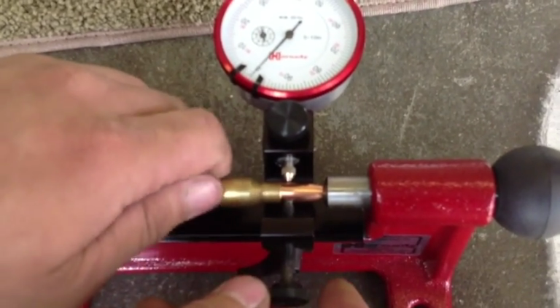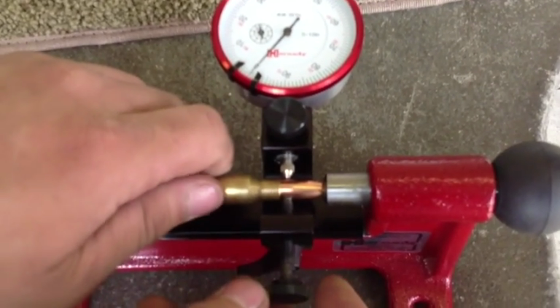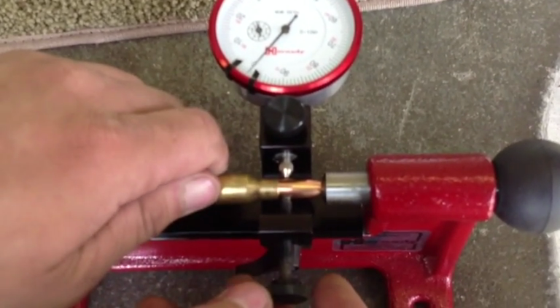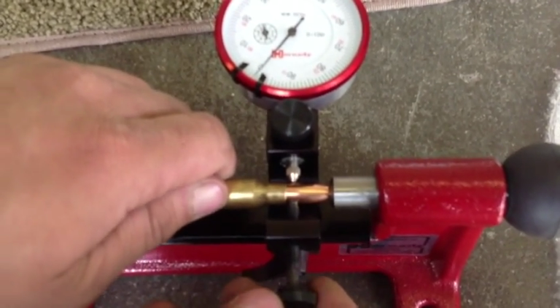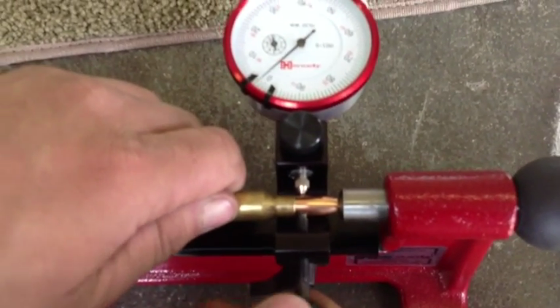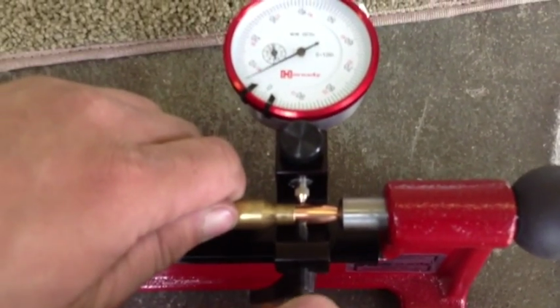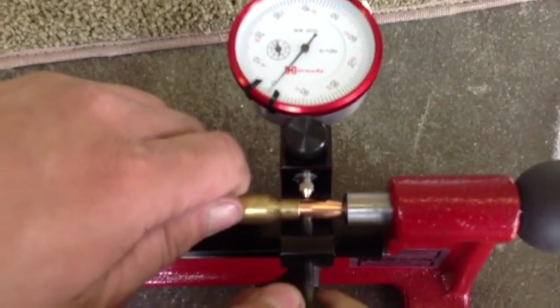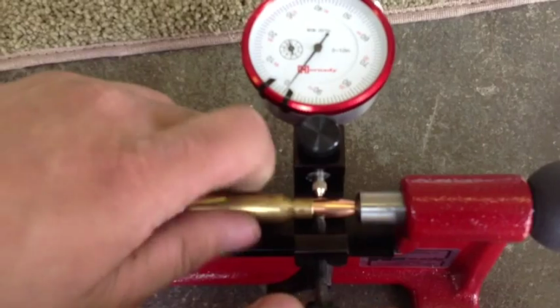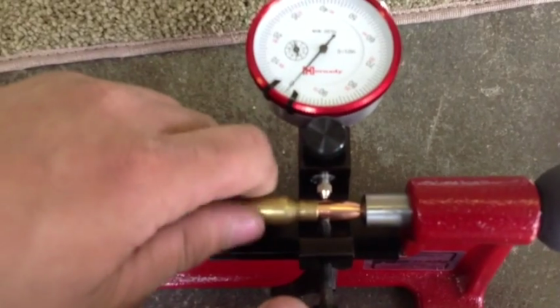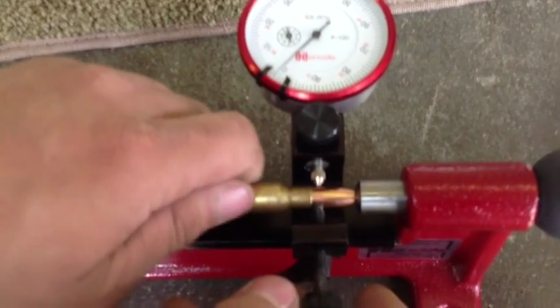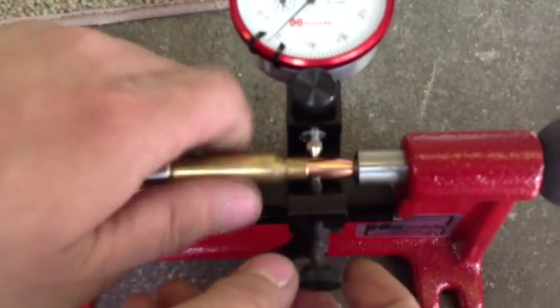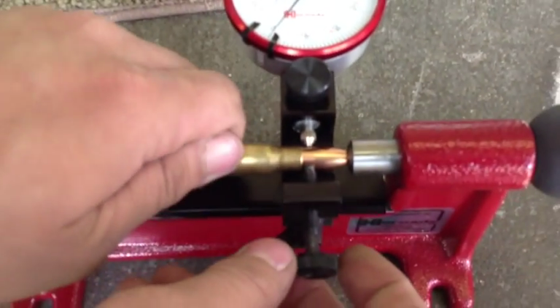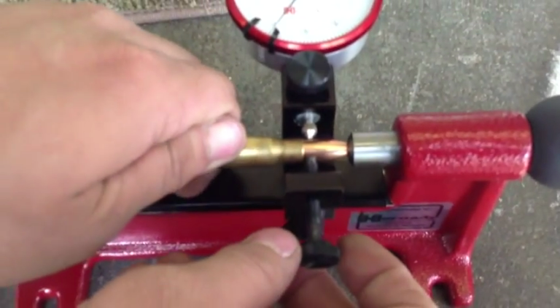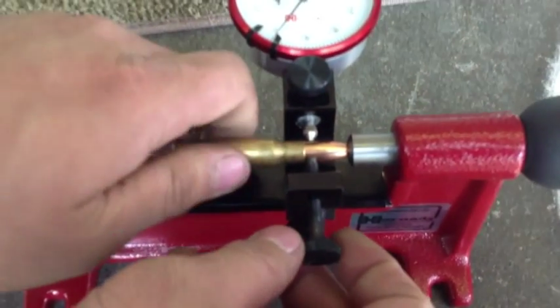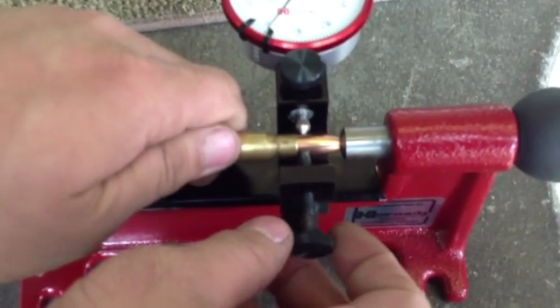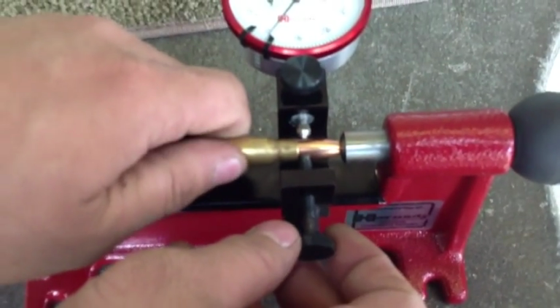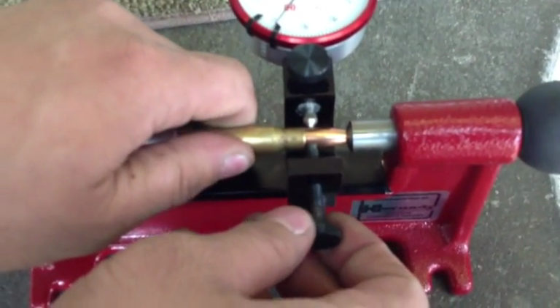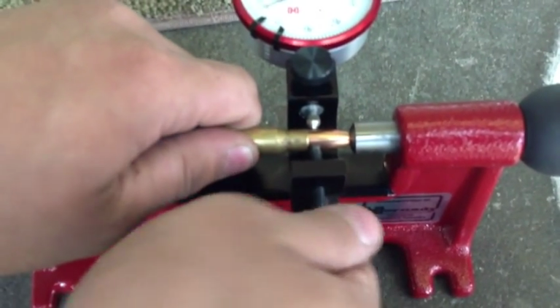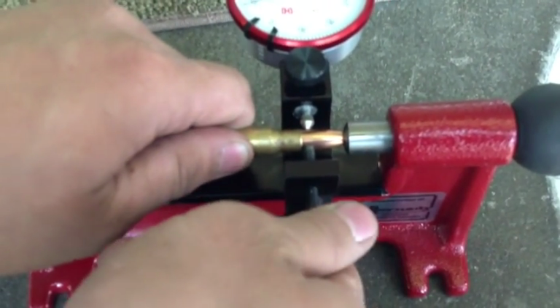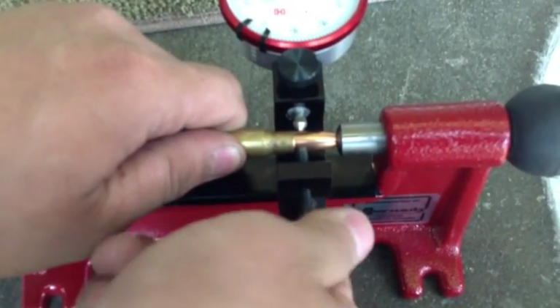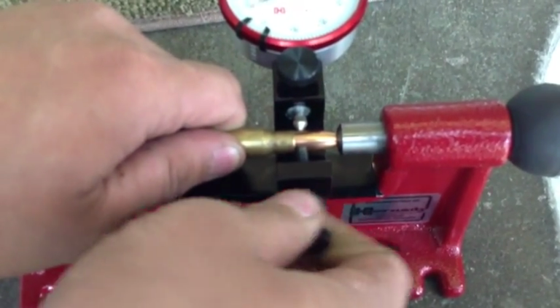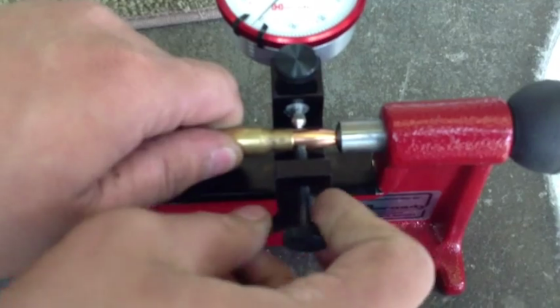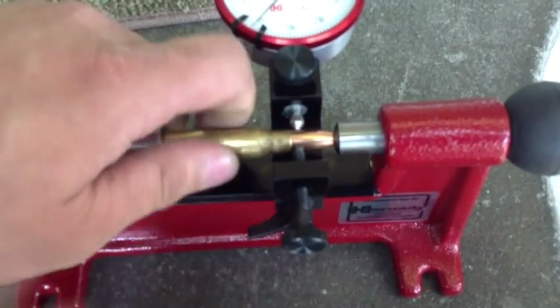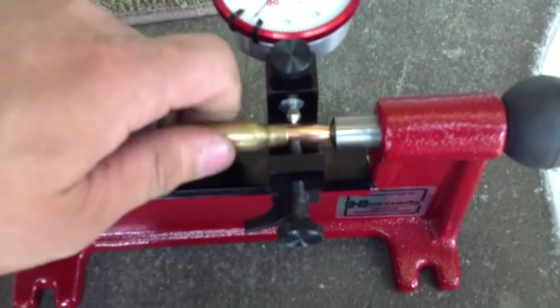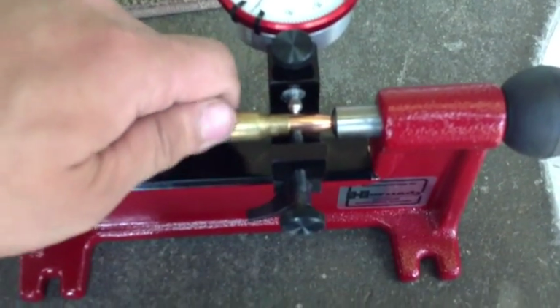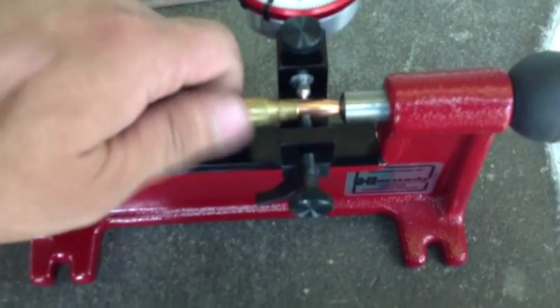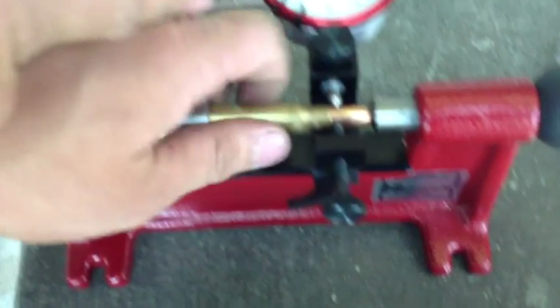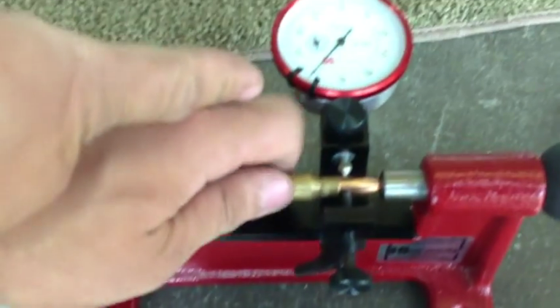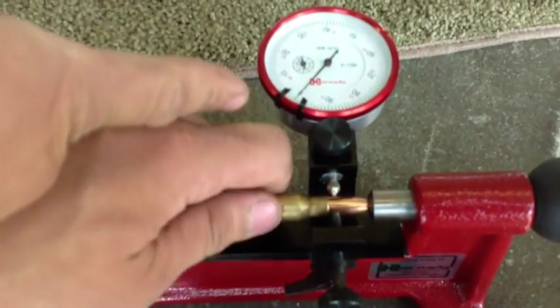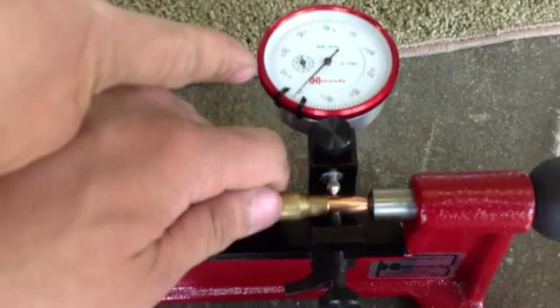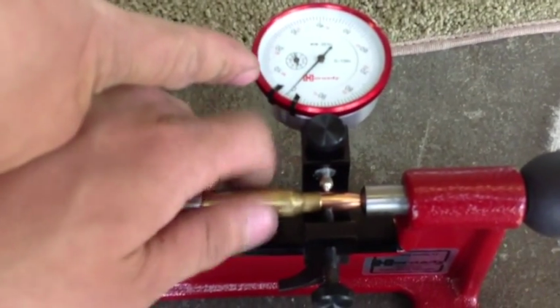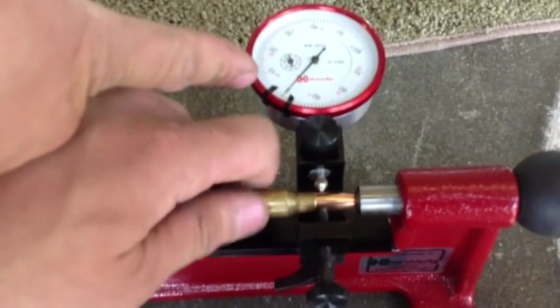I'll do maybe another twist. The Hornady concentricity gauge actually allows you to make little corrections with that little screw there. Now I have virtually no movement at all.